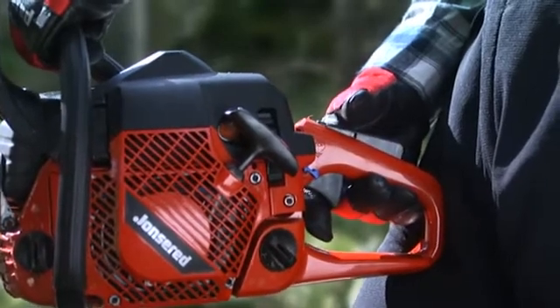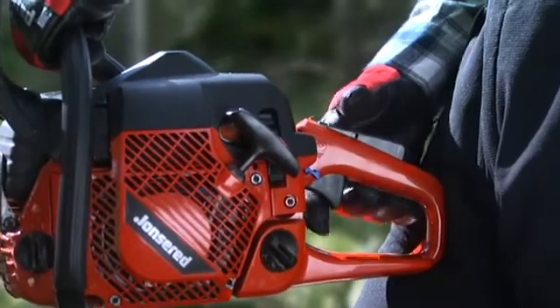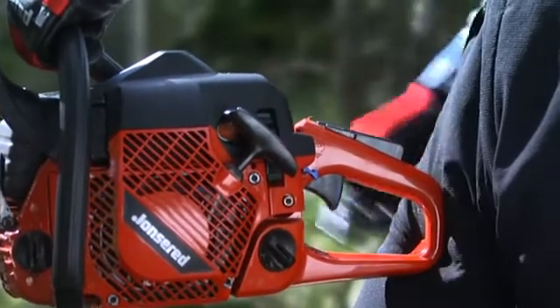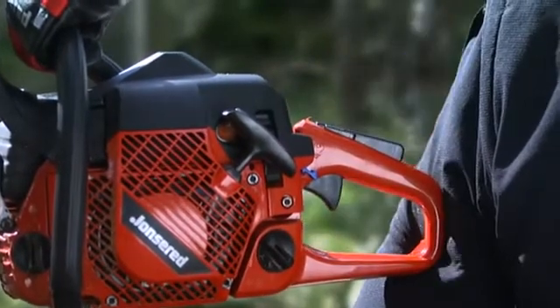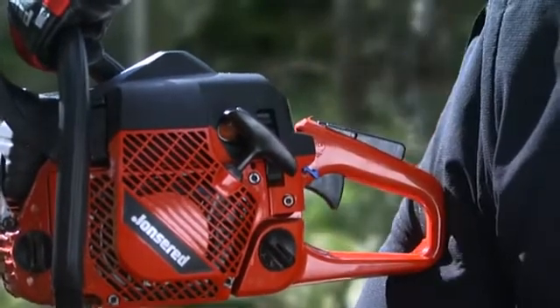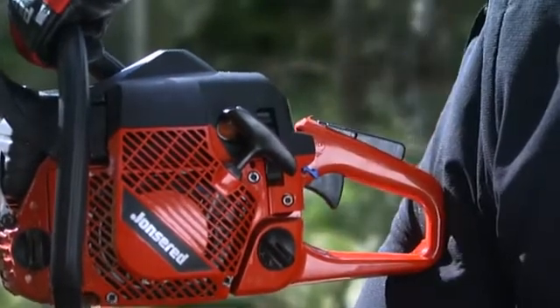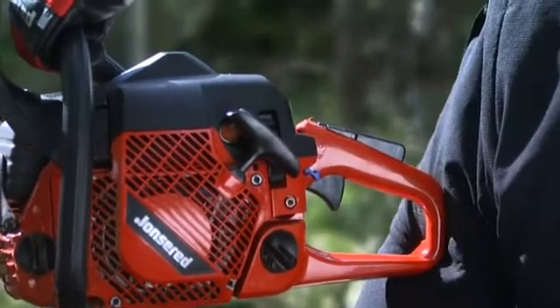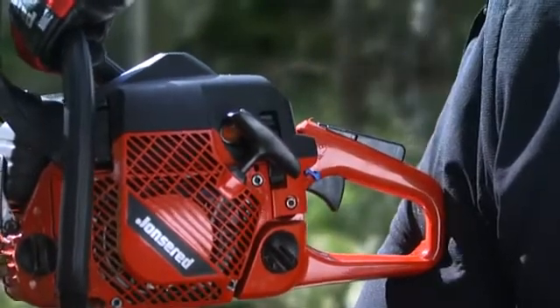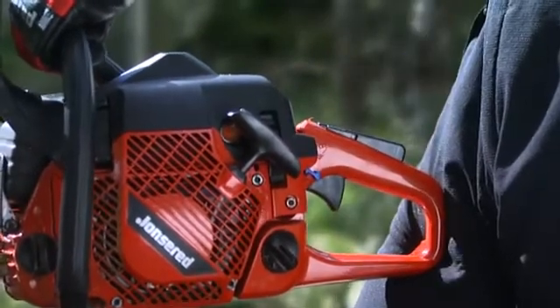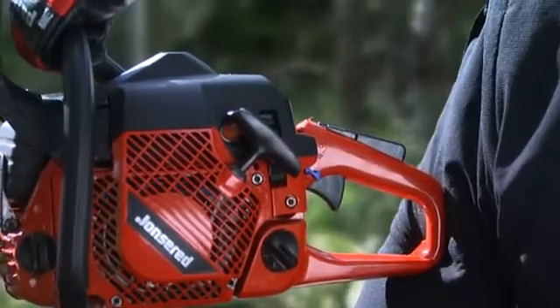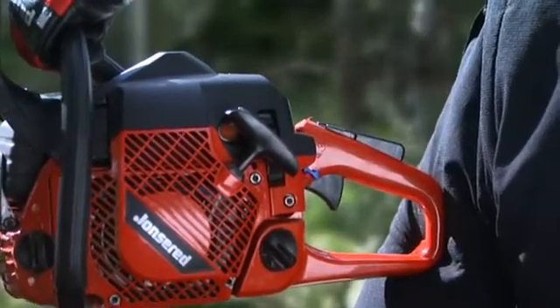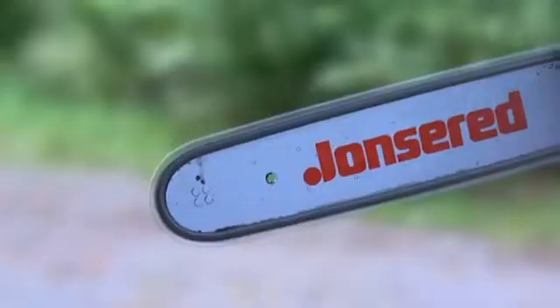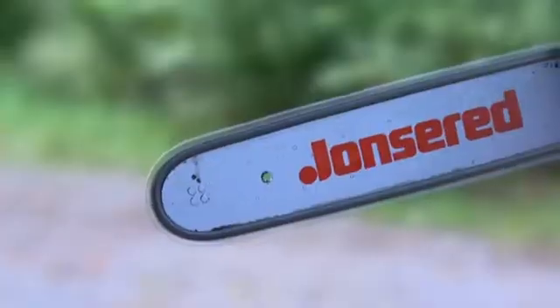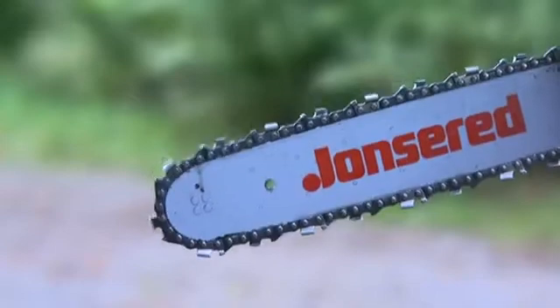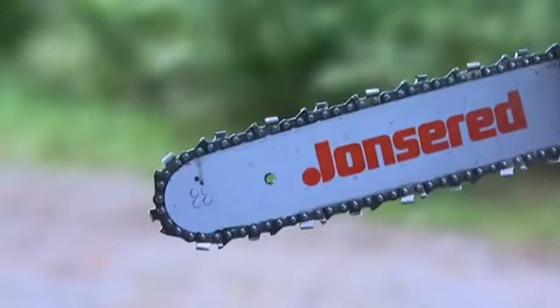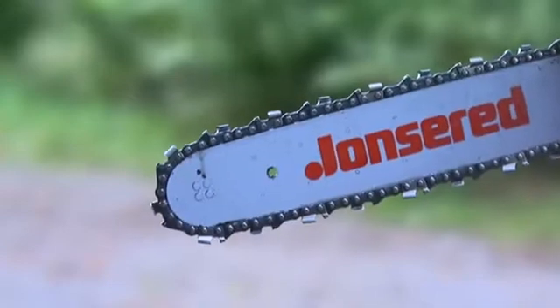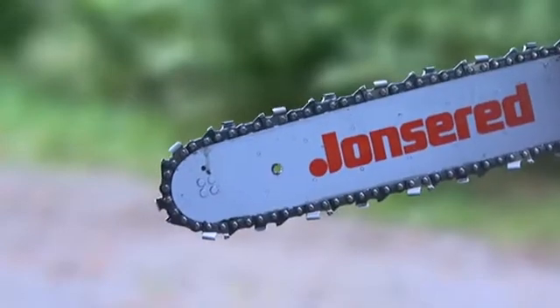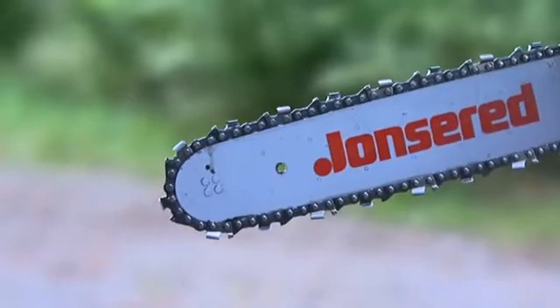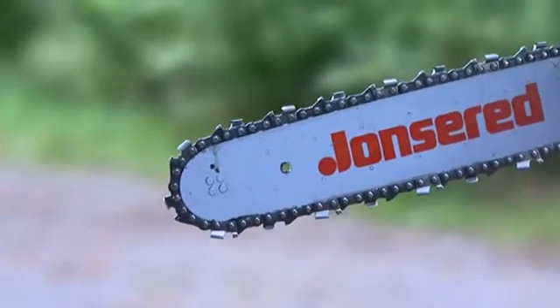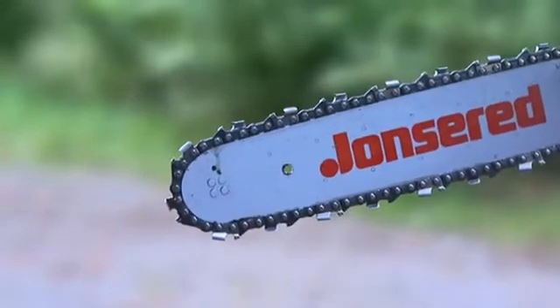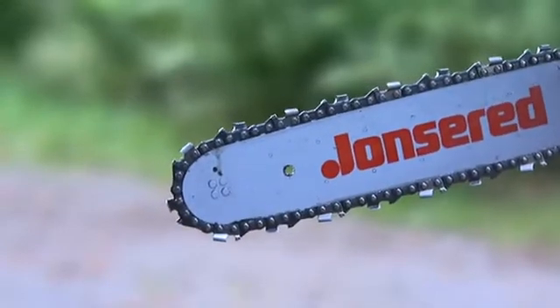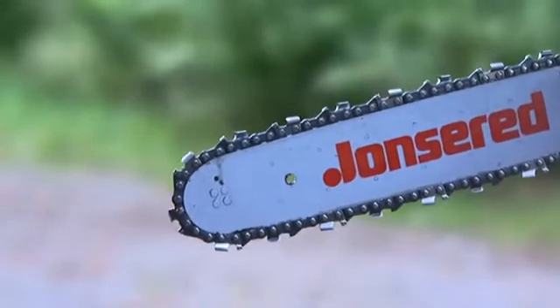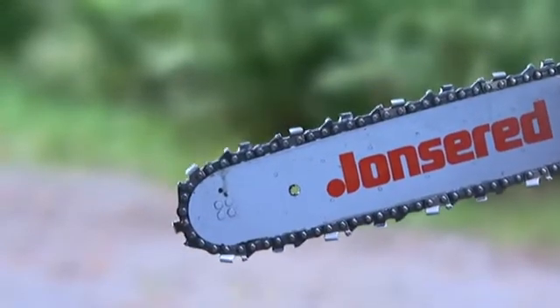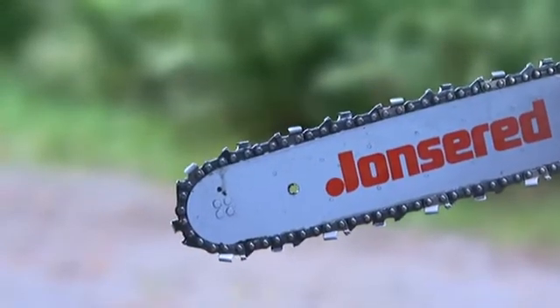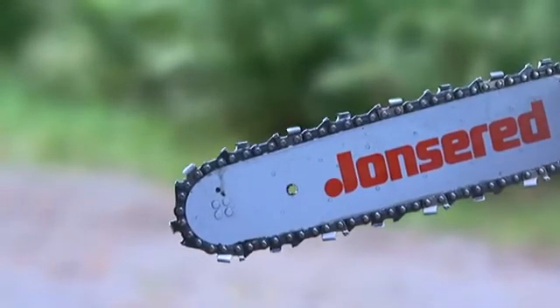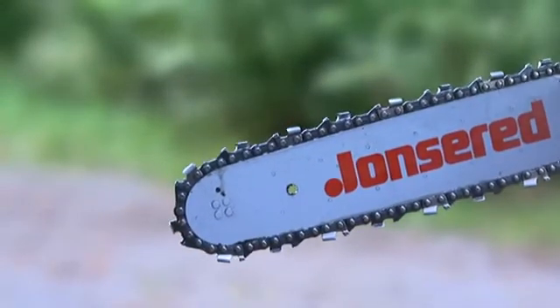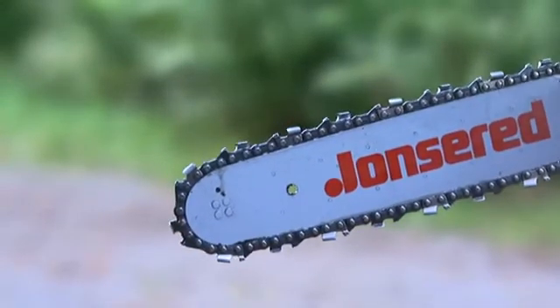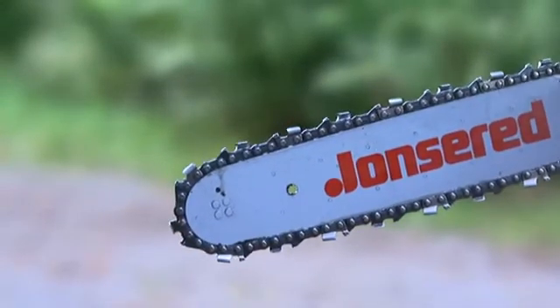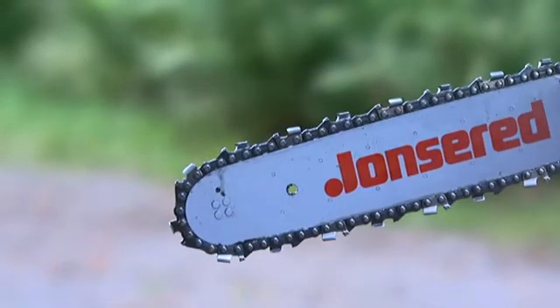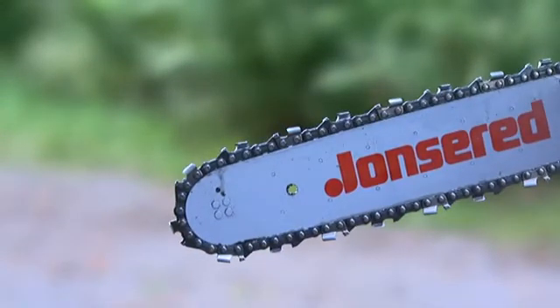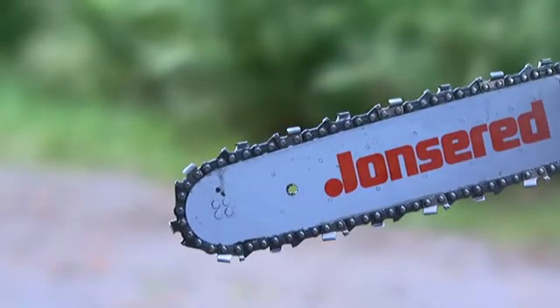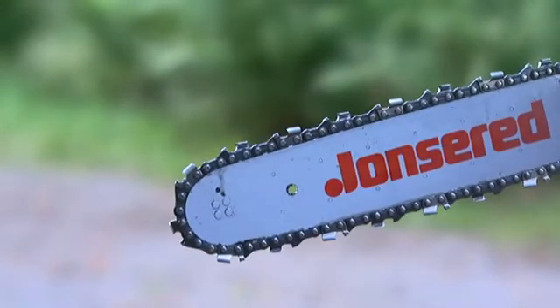When you release the accelerator and the engine returns to idle, the chain slows as the power transfer is made via a centrifugal clutch.